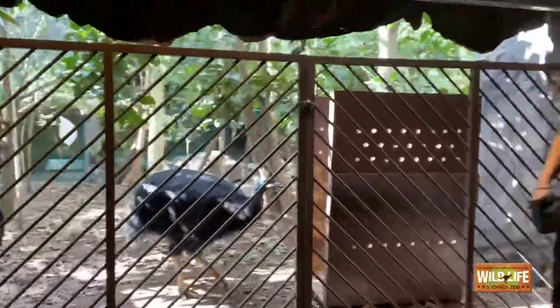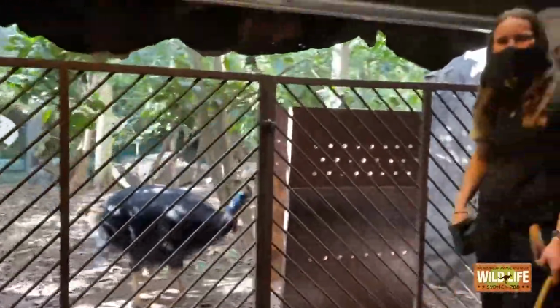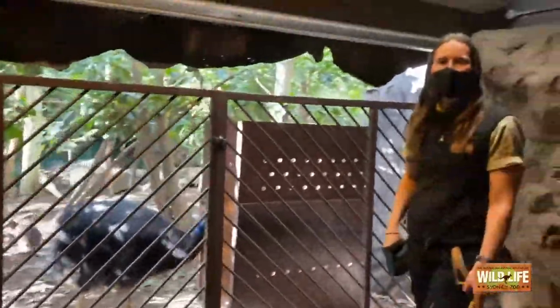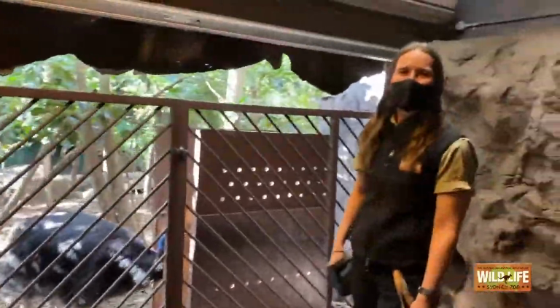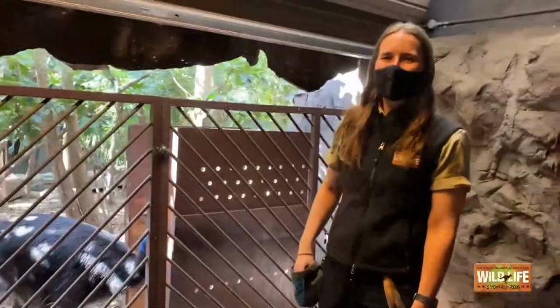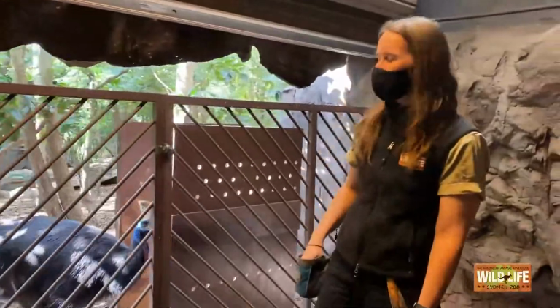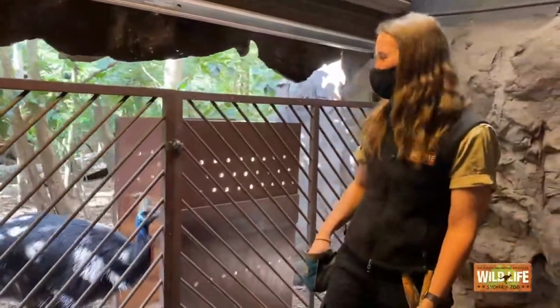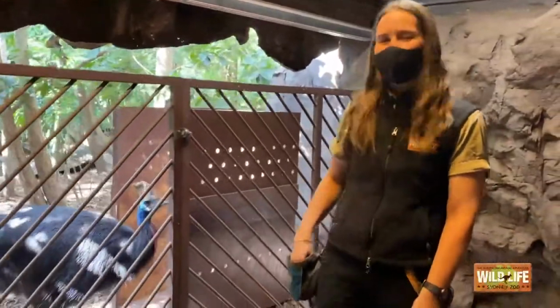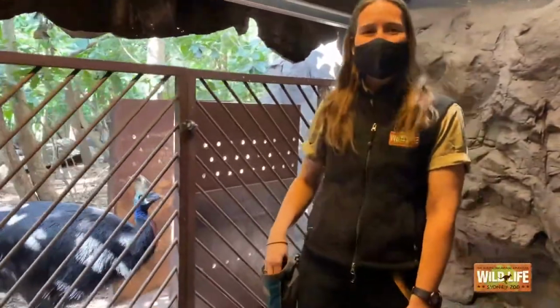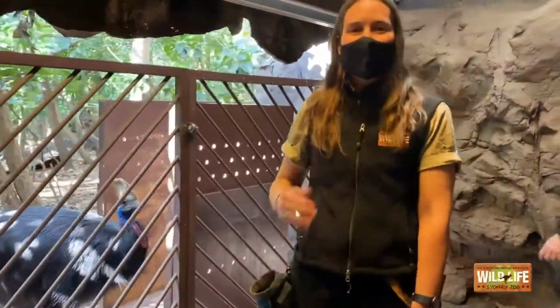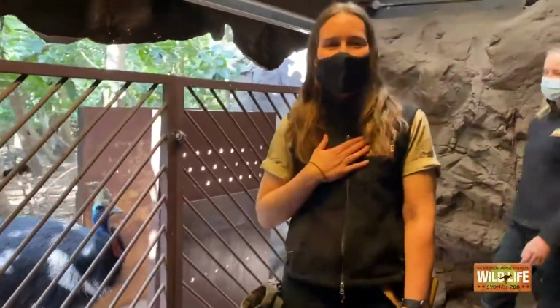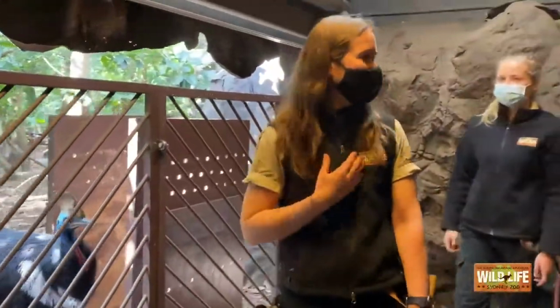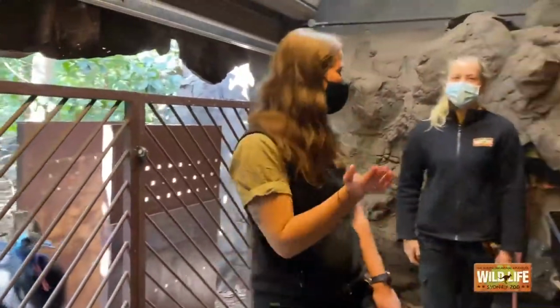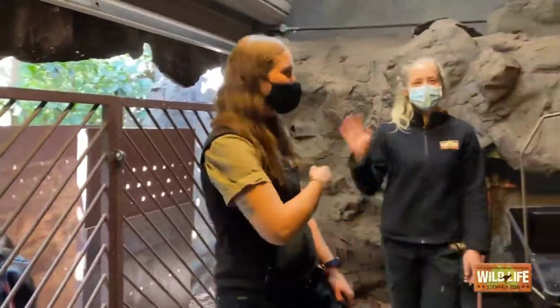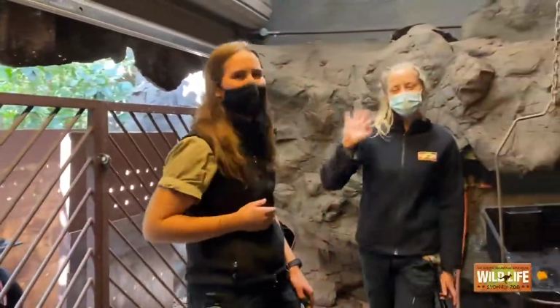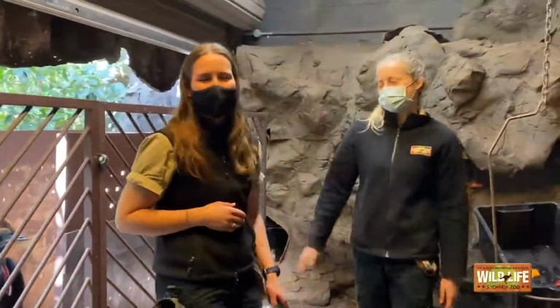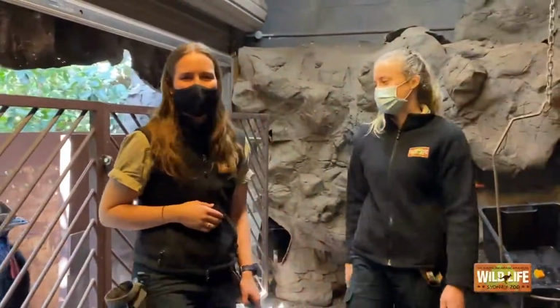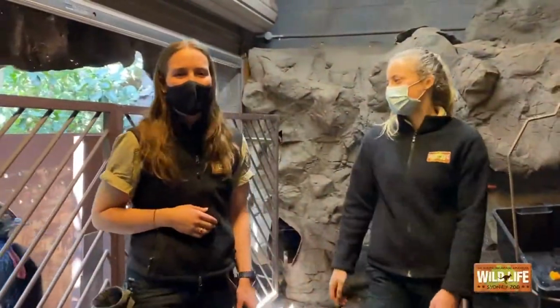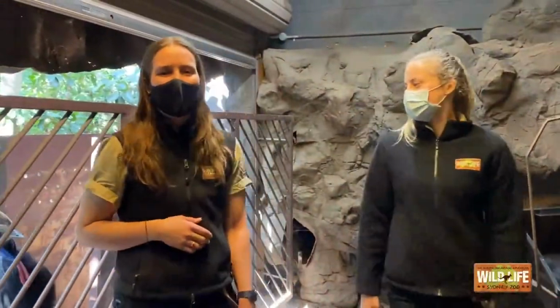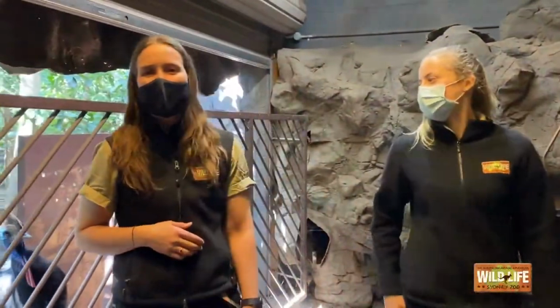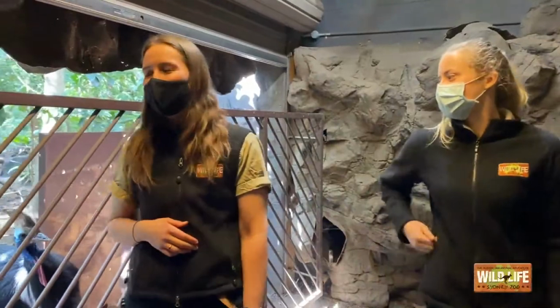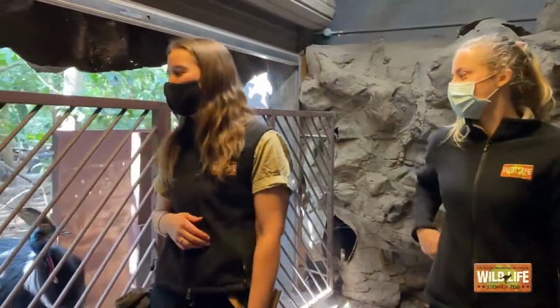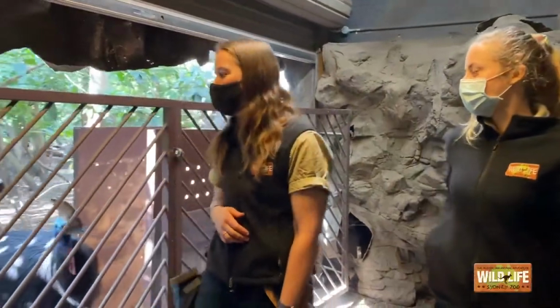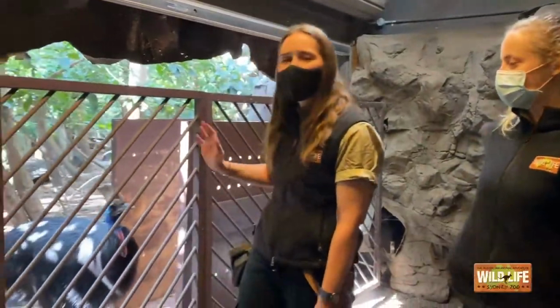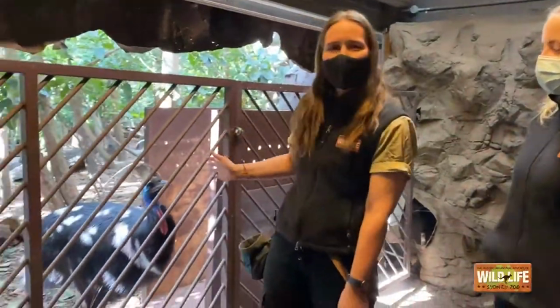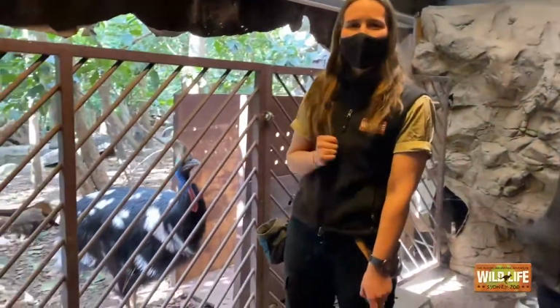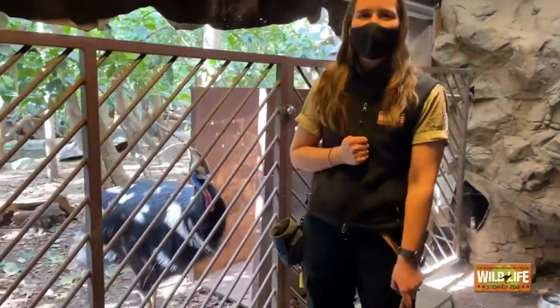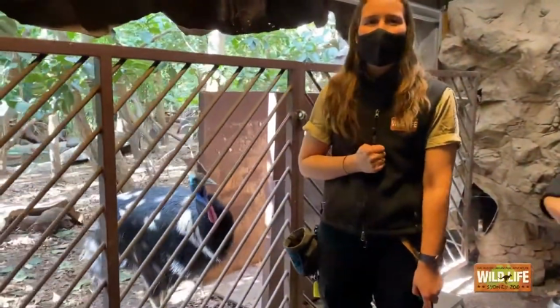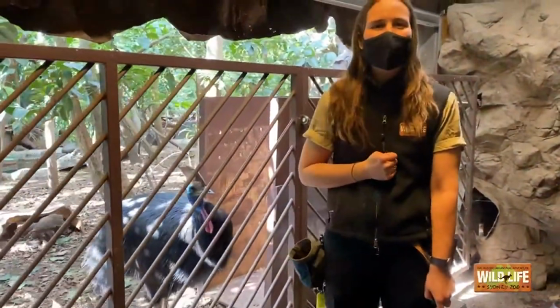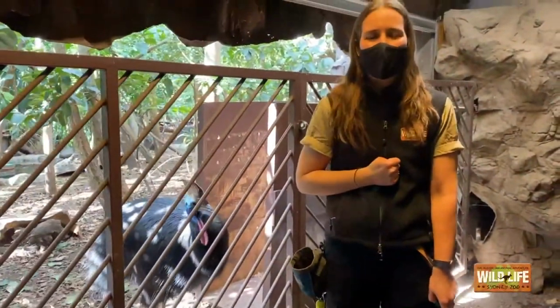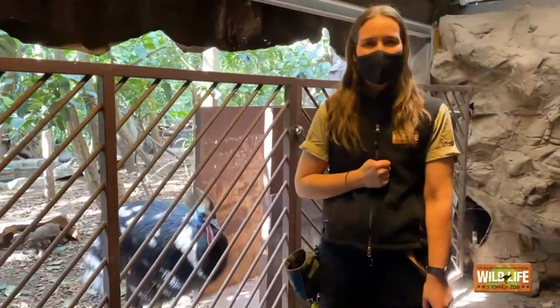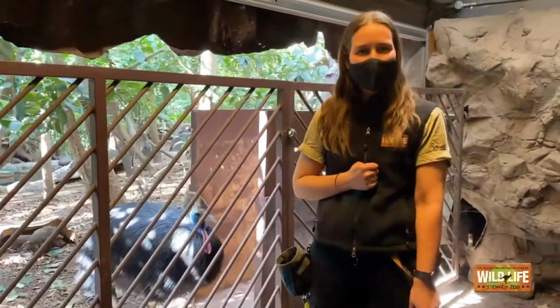Hello everyone and welcome to Wildlife Sydney Zoo. My name is Renee and everyone in here is Cooper and Mel, and we are joined by our beautiful Southern Cassowary whose name is Princess.